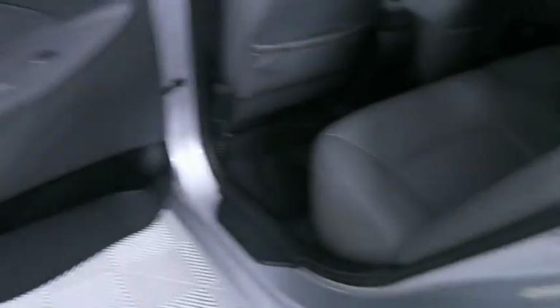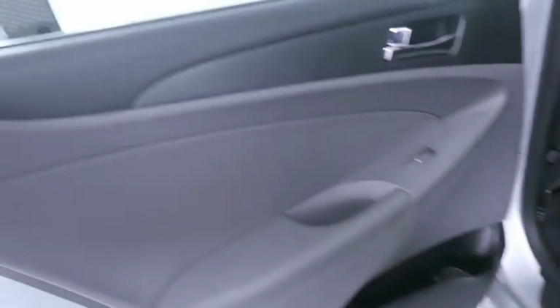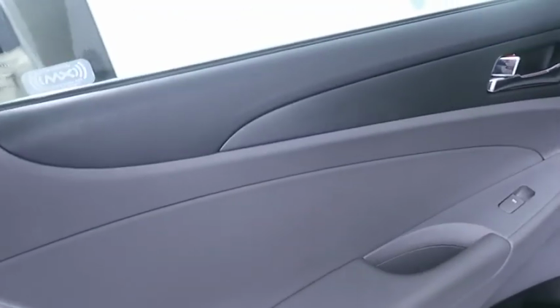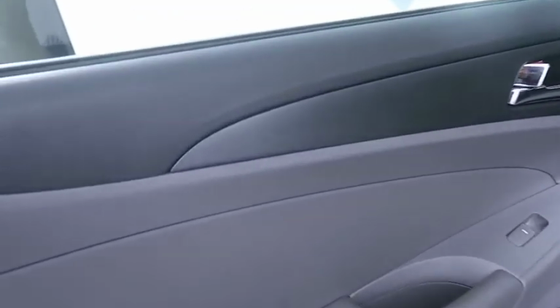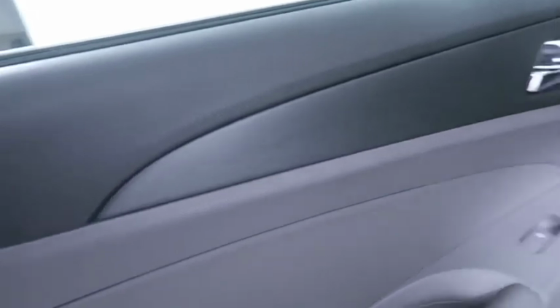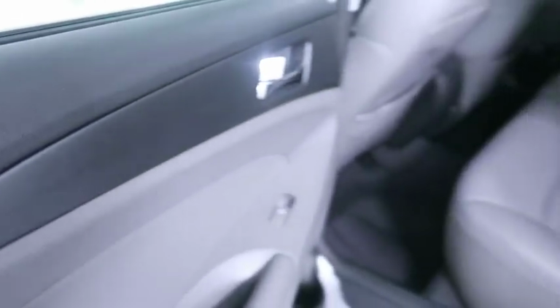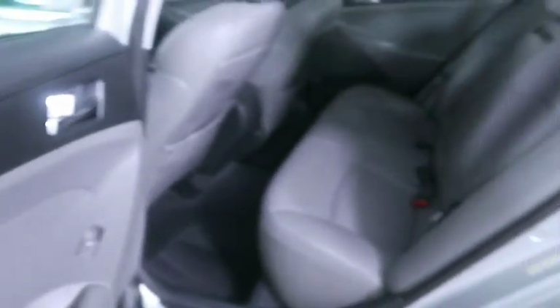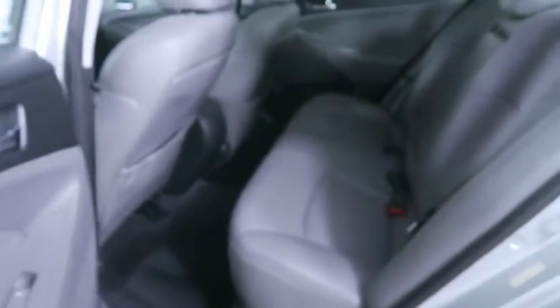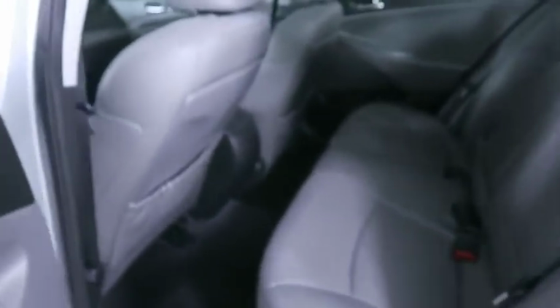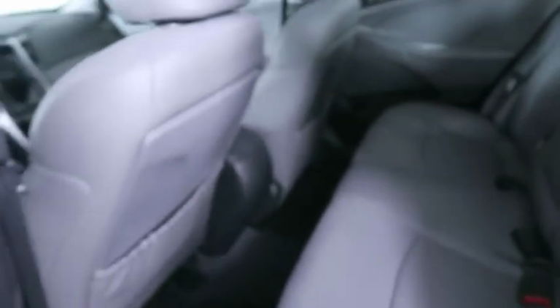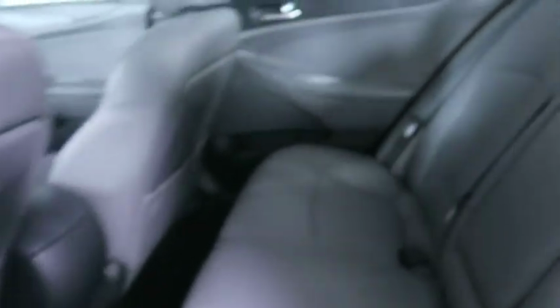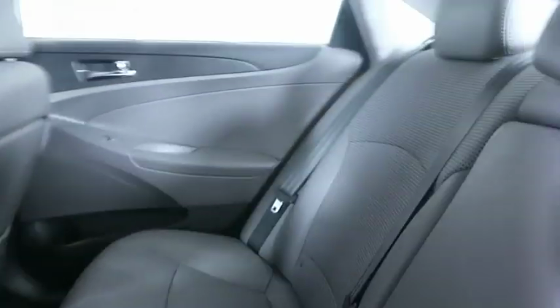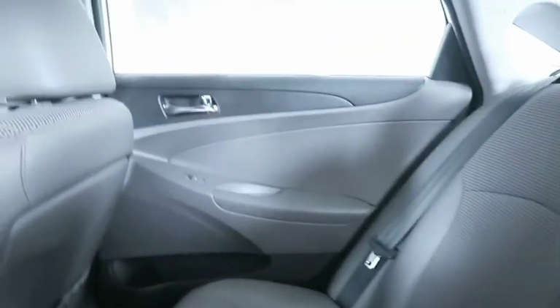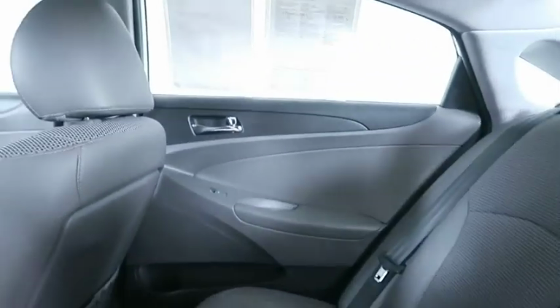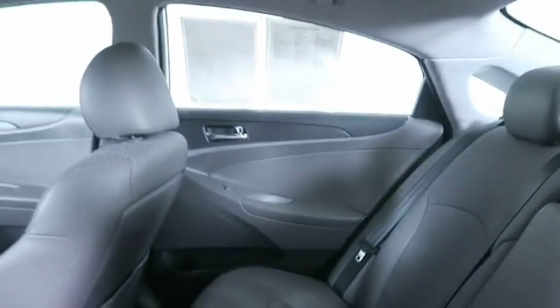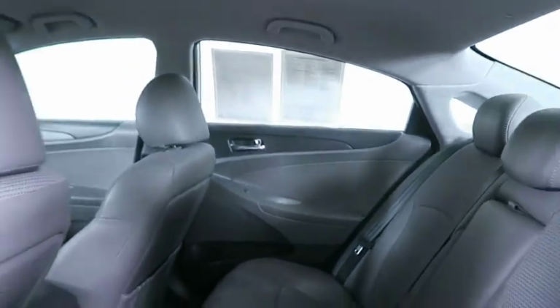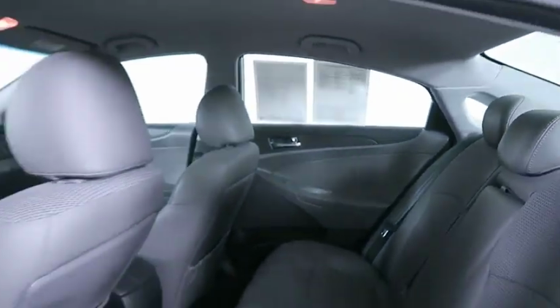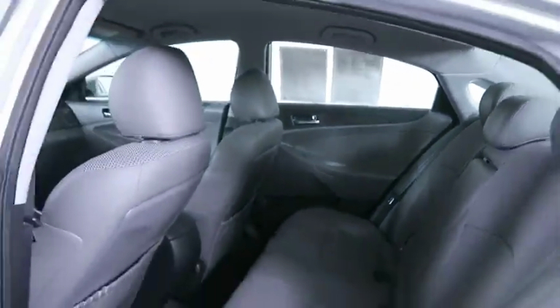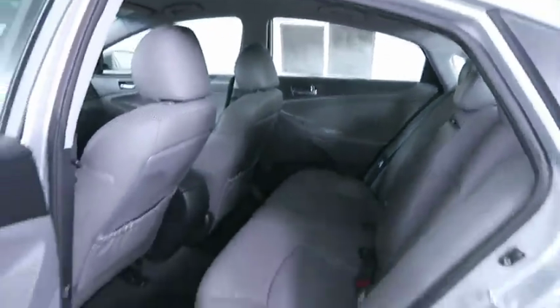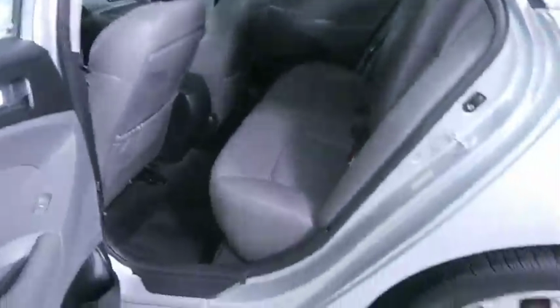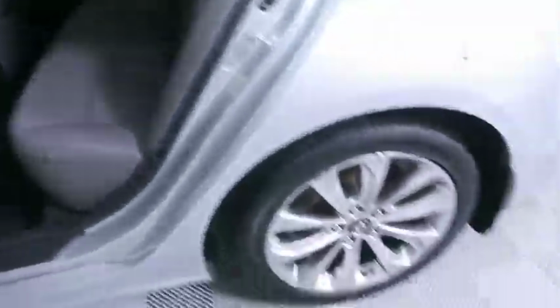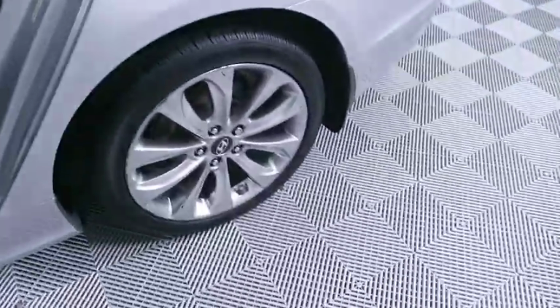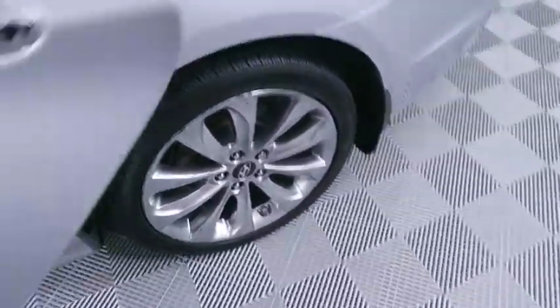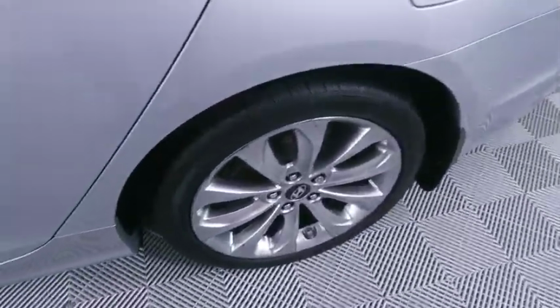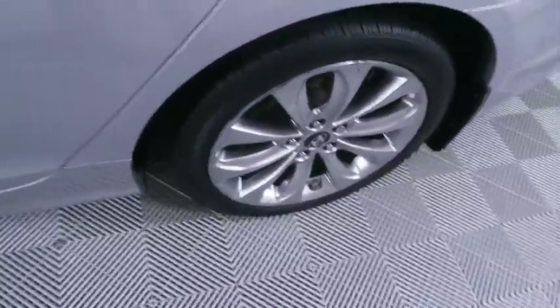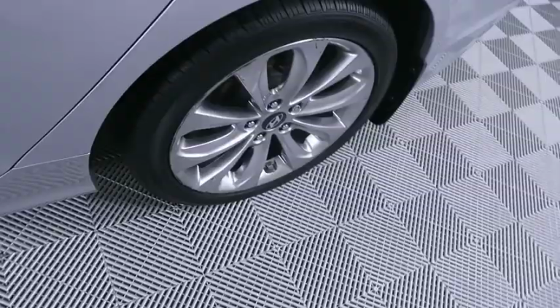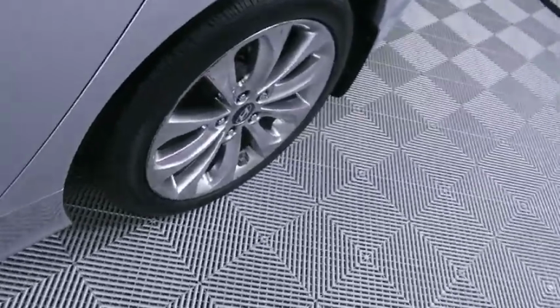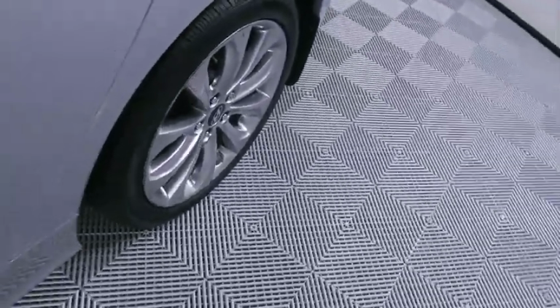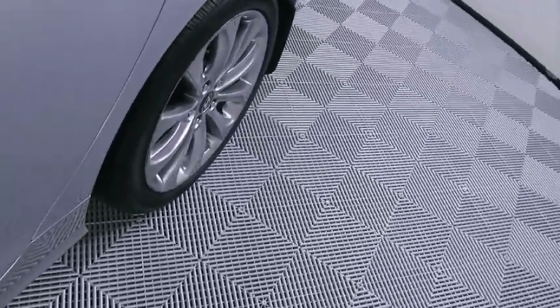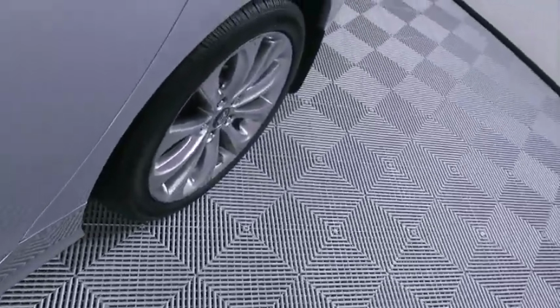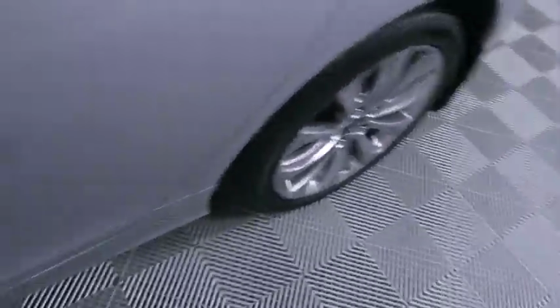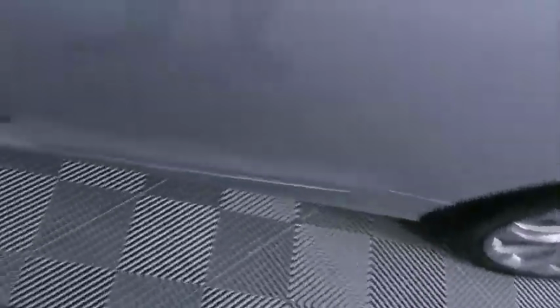Here are some of this vehicle's great options: keyless entry, stability control, traction control, anti-lock braking system, steering wheel audio controls, Bluetooth, leather-wrapped steering wheel, power steering, adjustable steering wheel, keyless start, and cruise control.